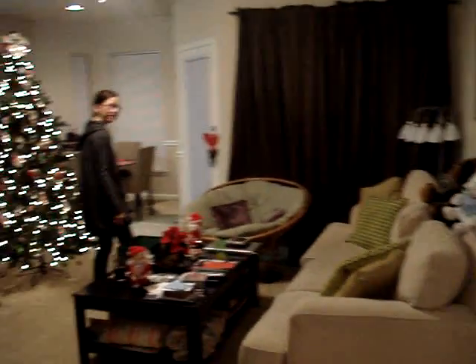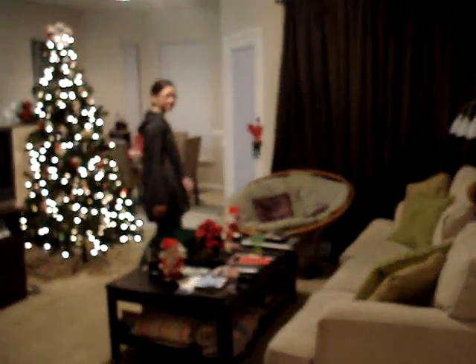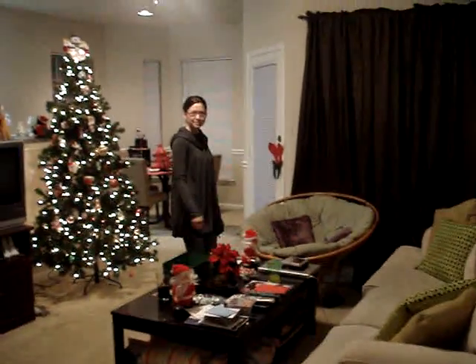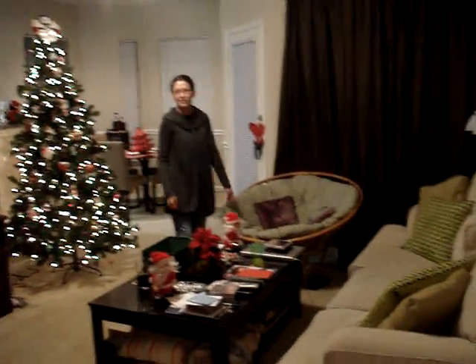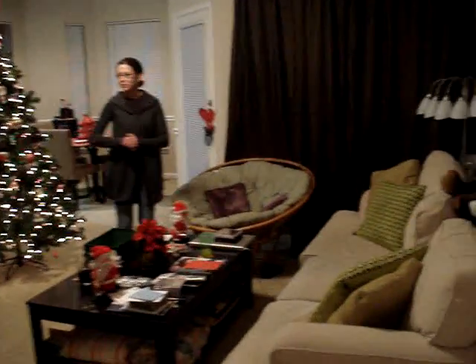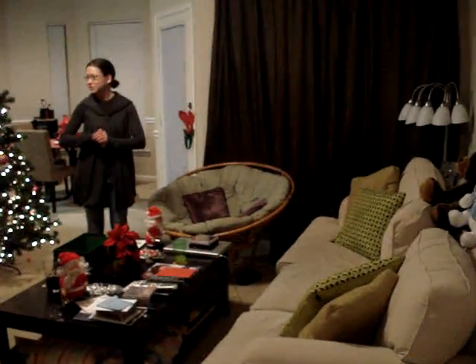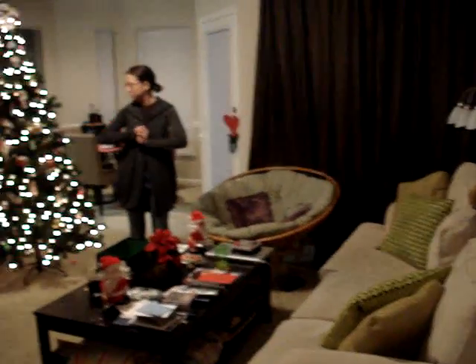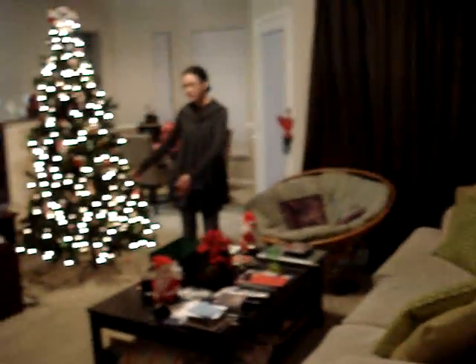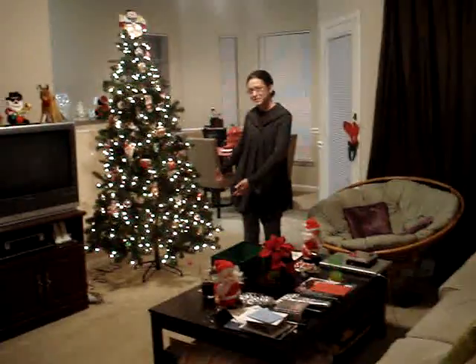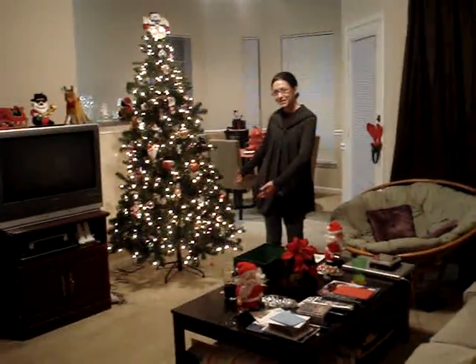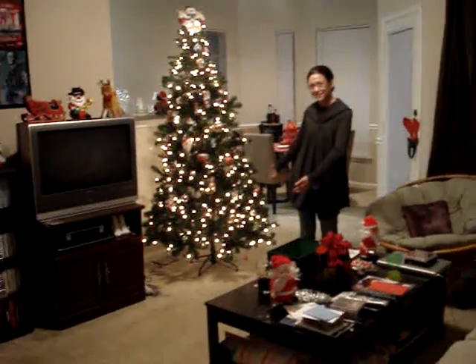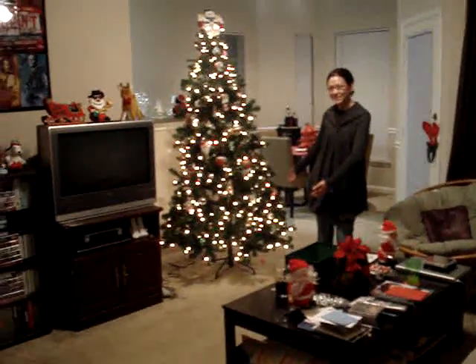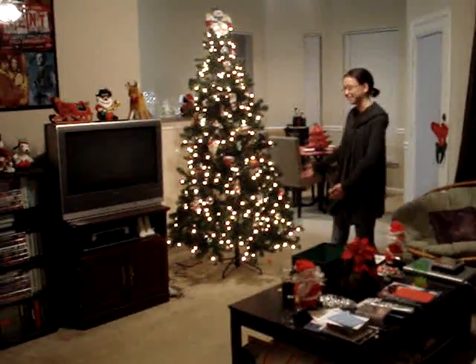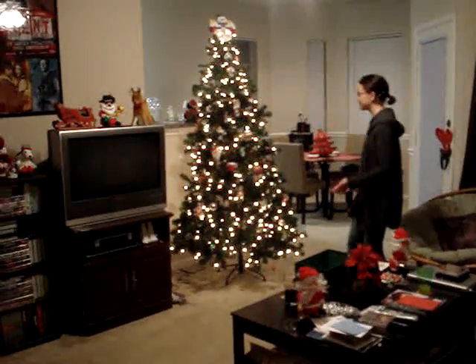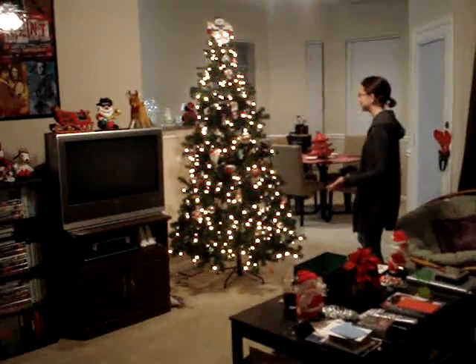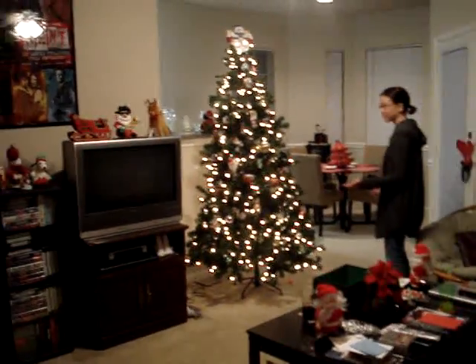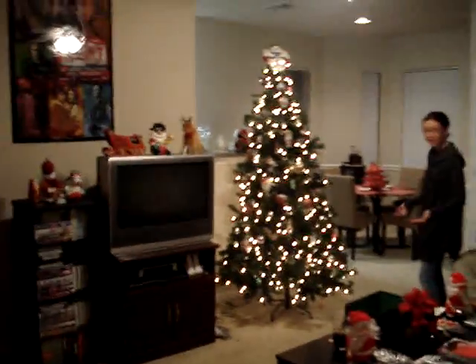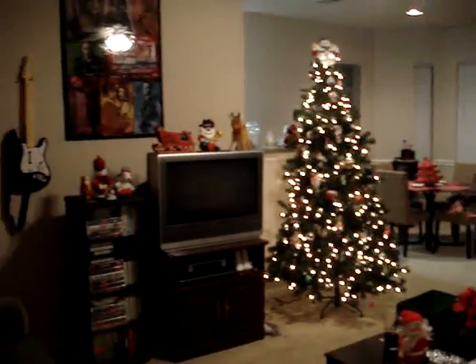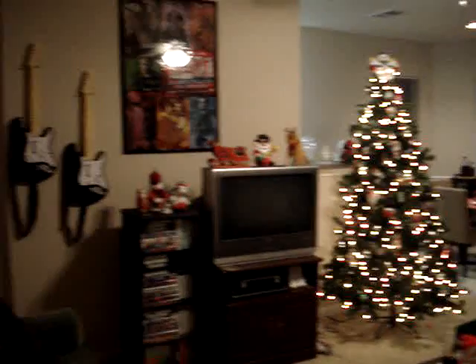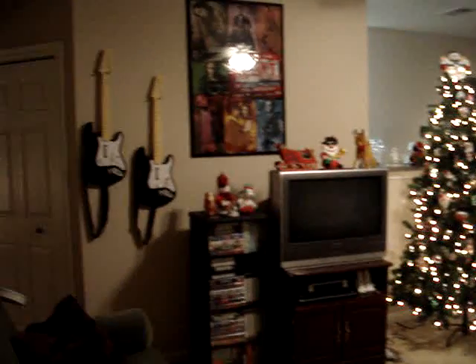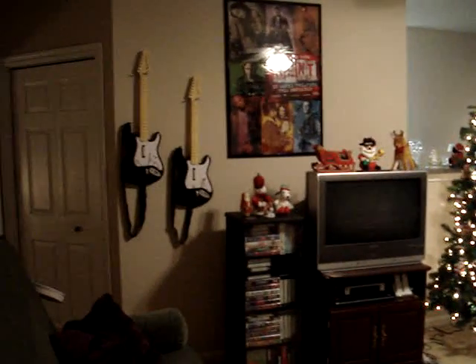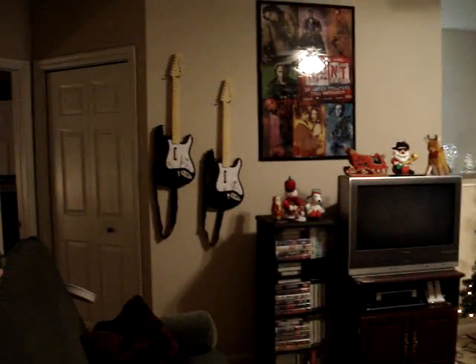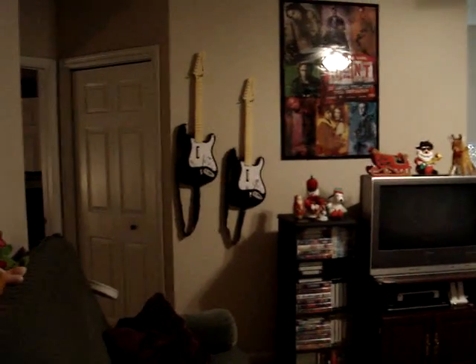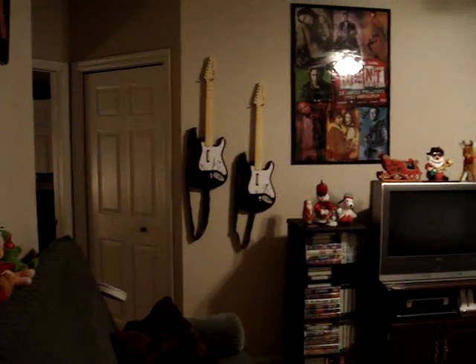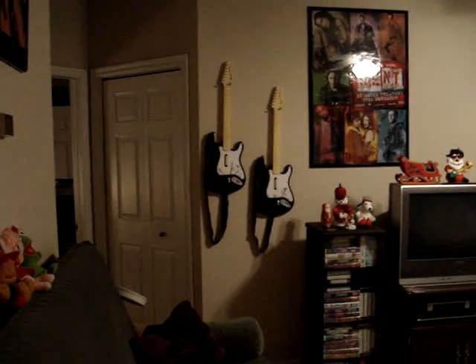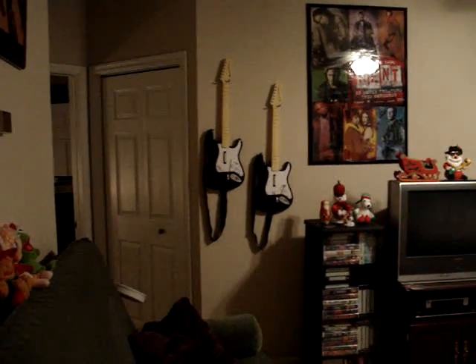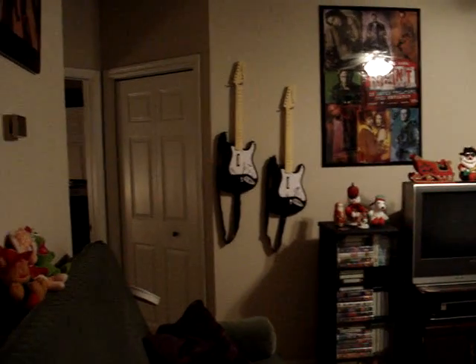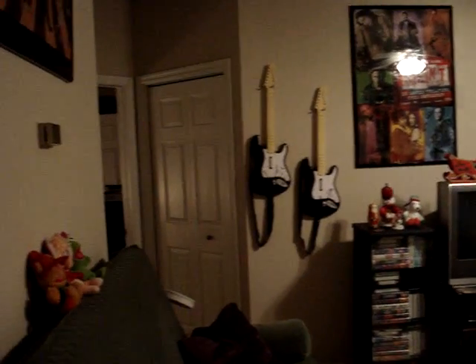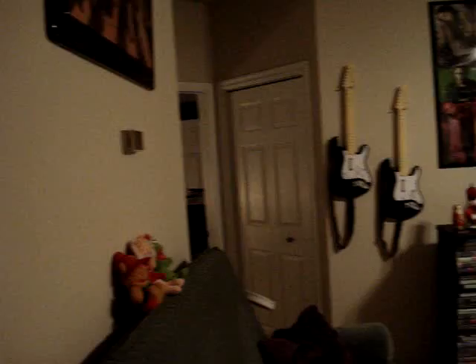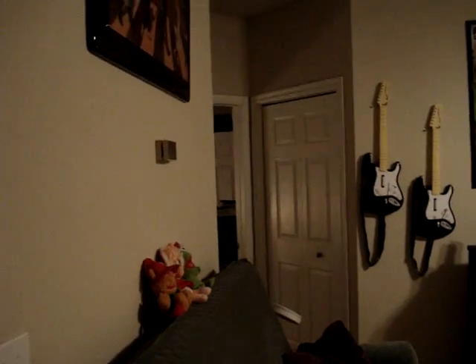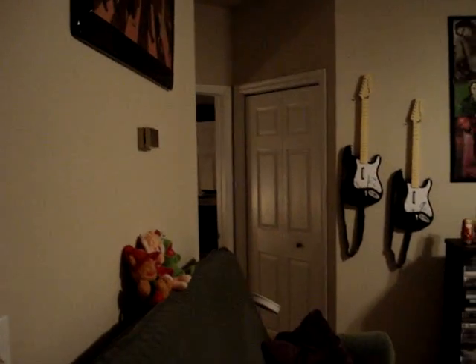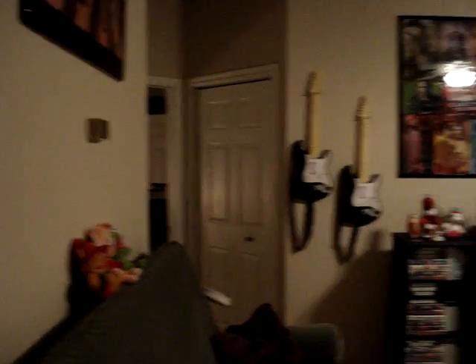Into the living room, which we just put up our Christmas tree. It looks very cute, I think personally. And we have our posters up and we hung up our guitars, so we're all super excited about that.